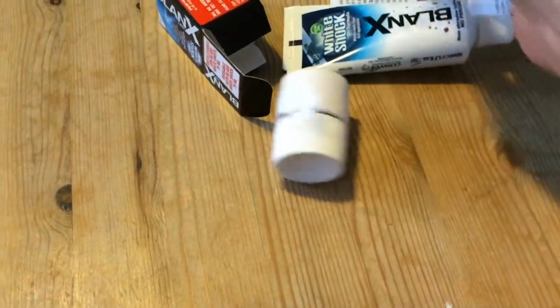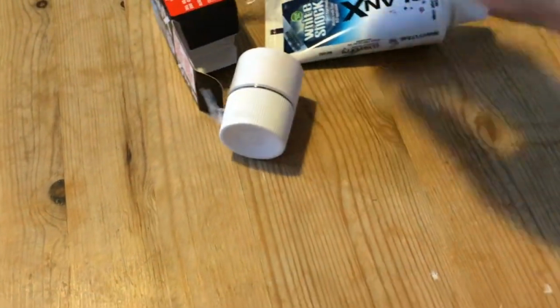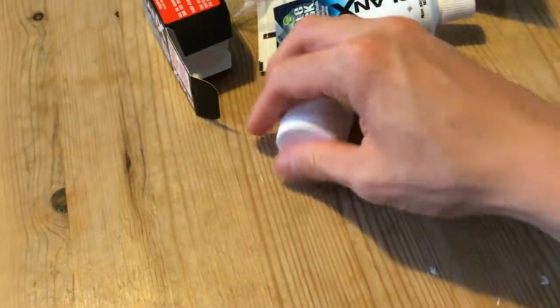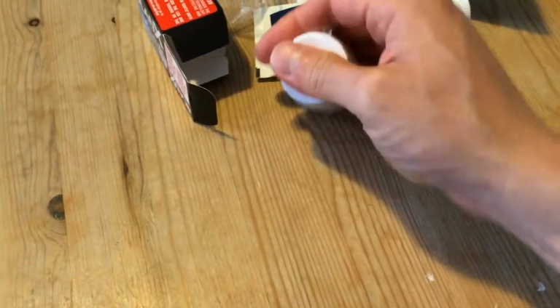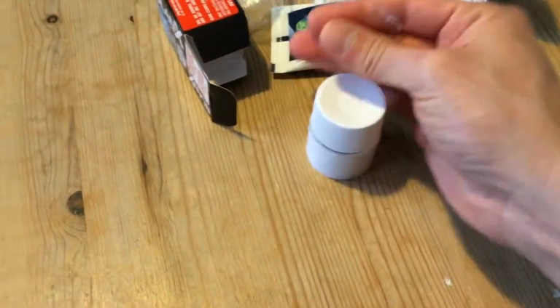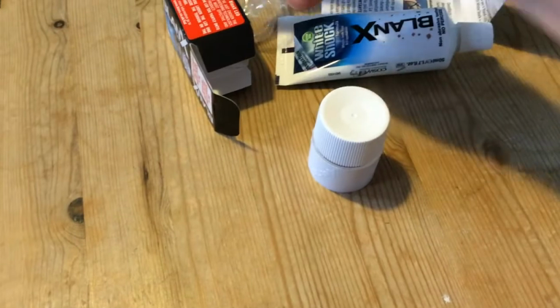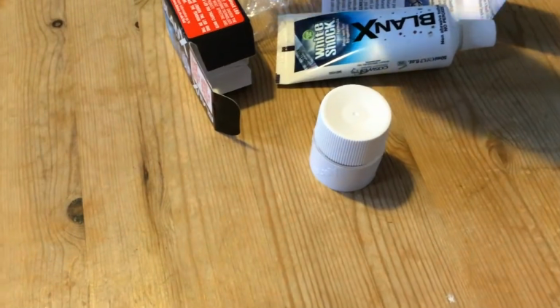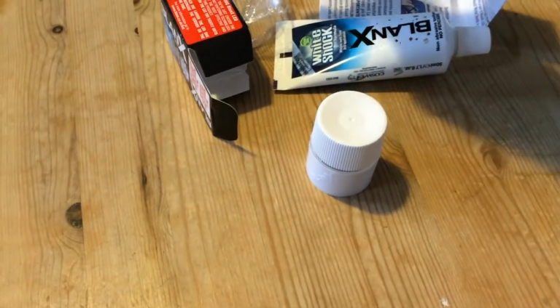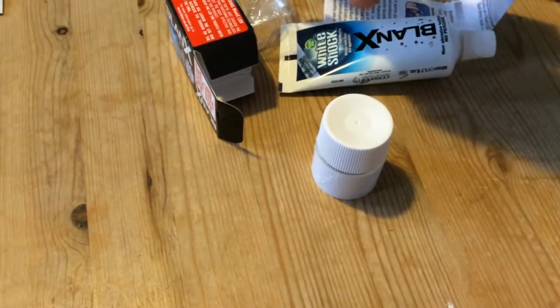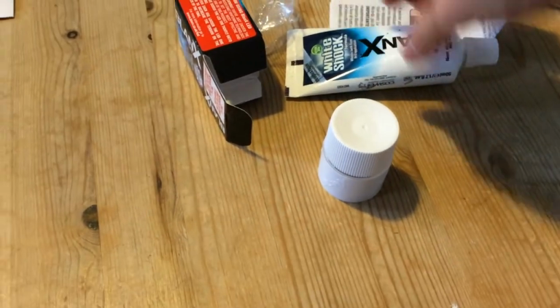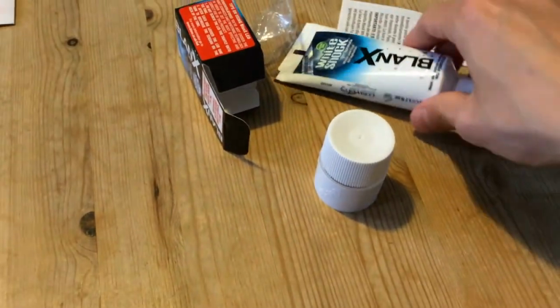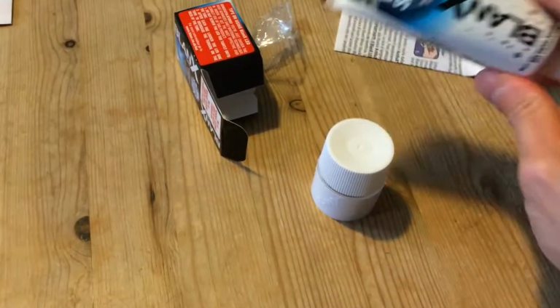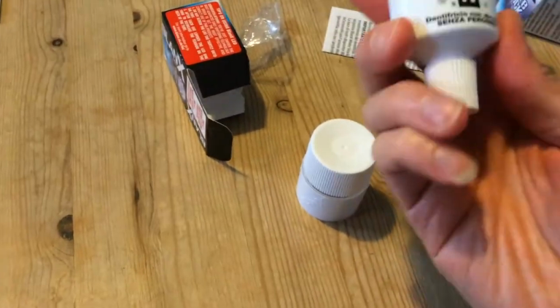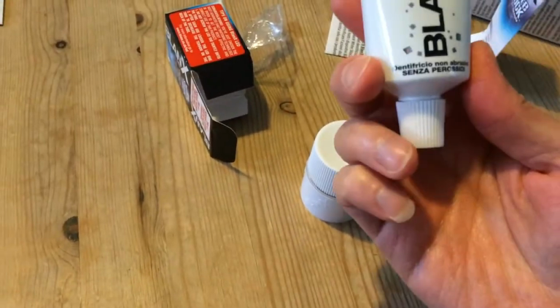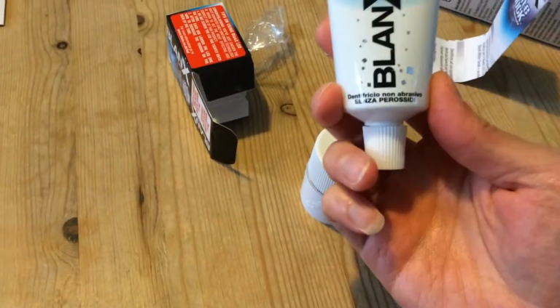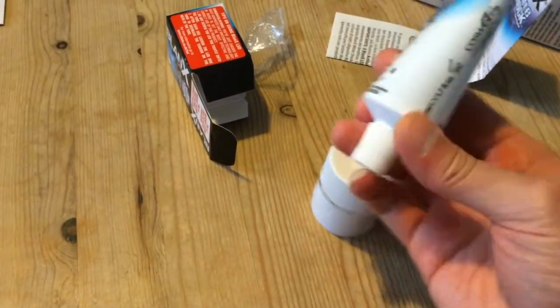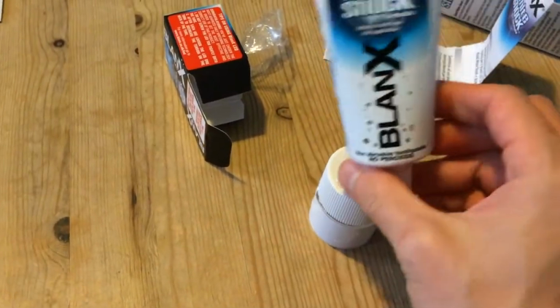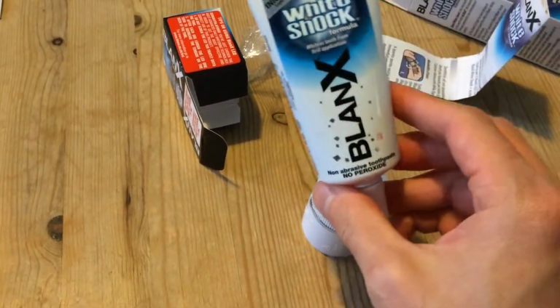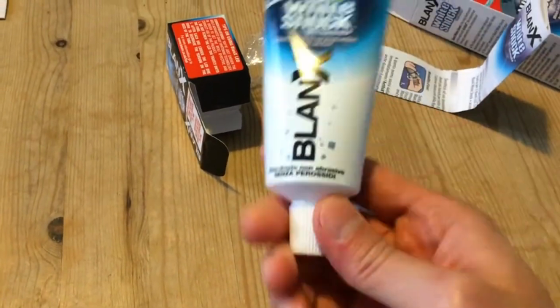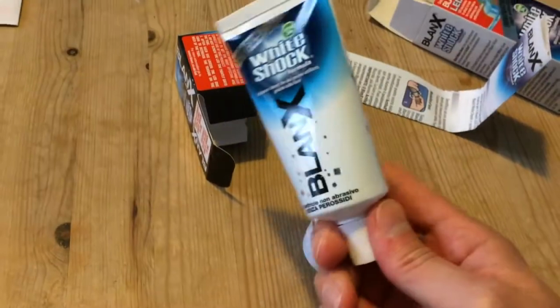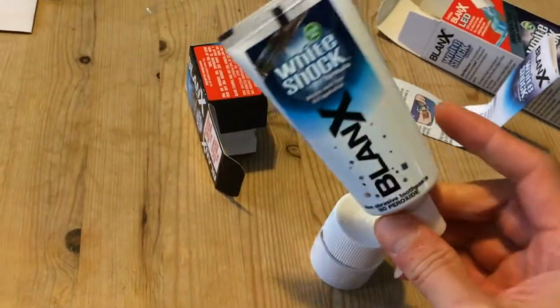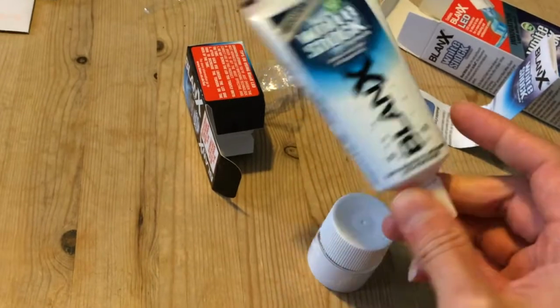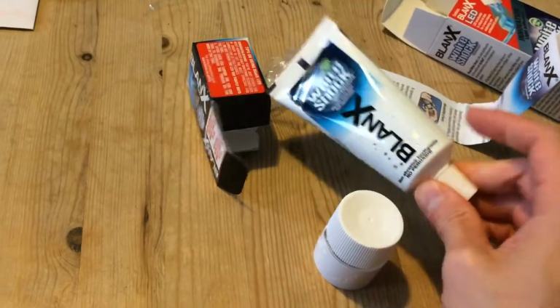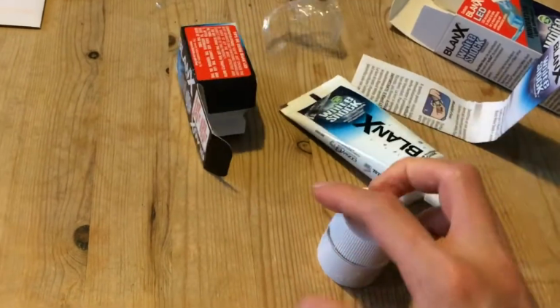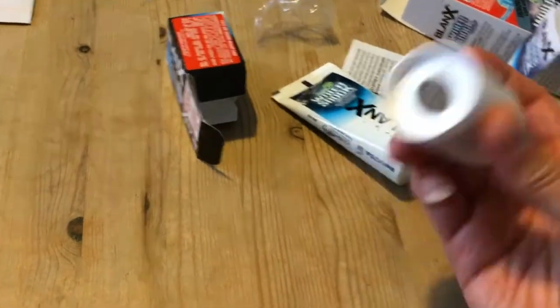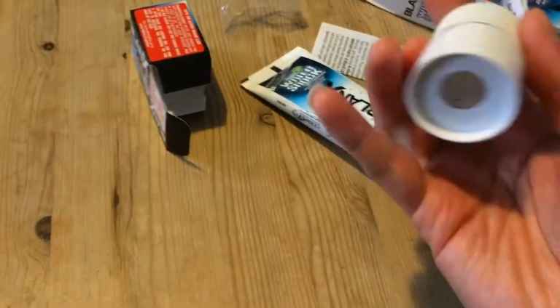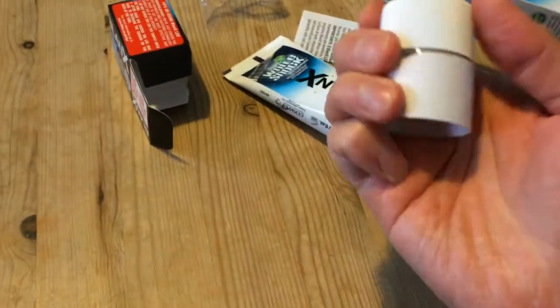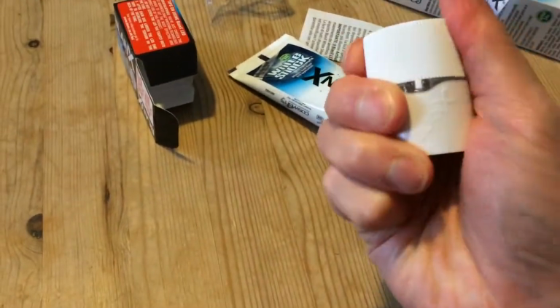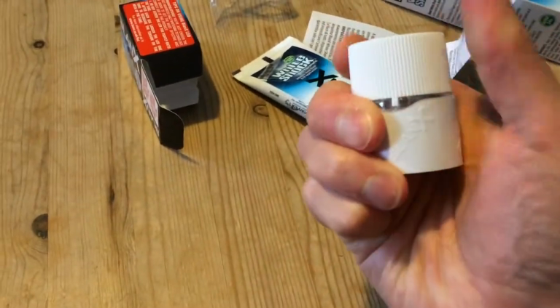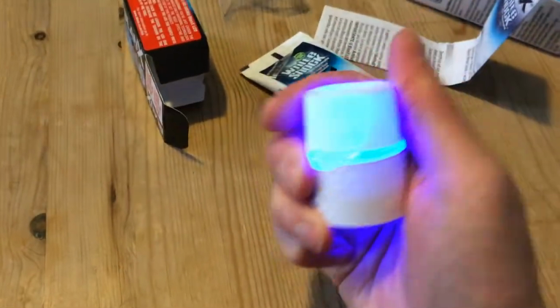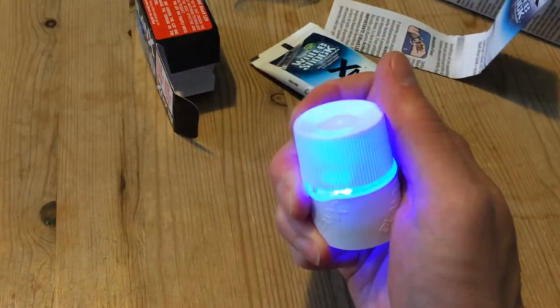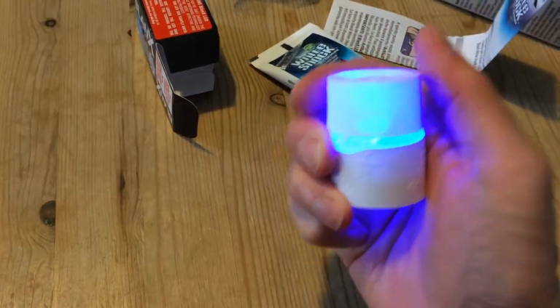I was quite intrigued when I saw this product on Amazon — it's really cheap, so I thought I'd give it a go. After all, this is only 50 milliliters, so it's not going to last very long anyway.